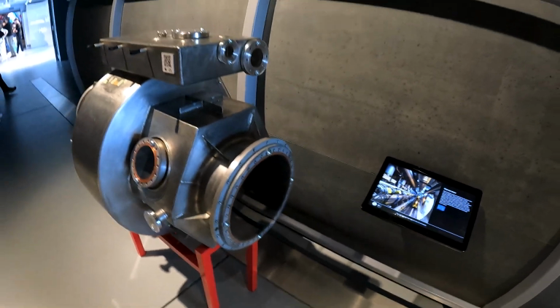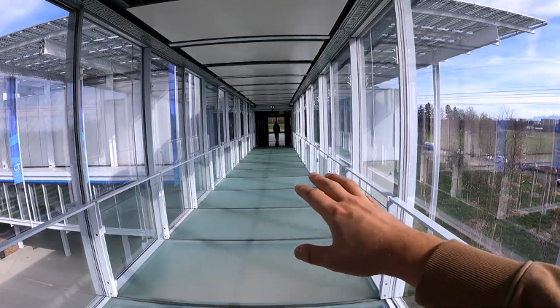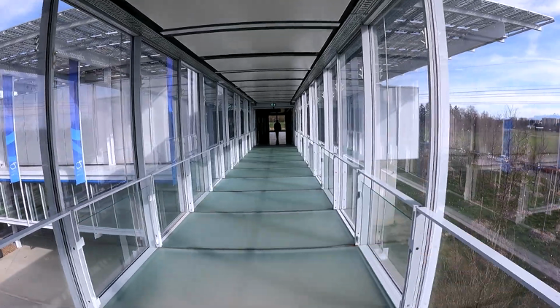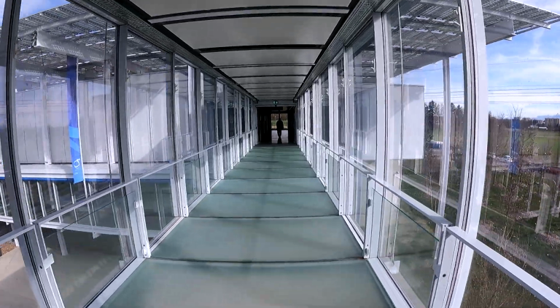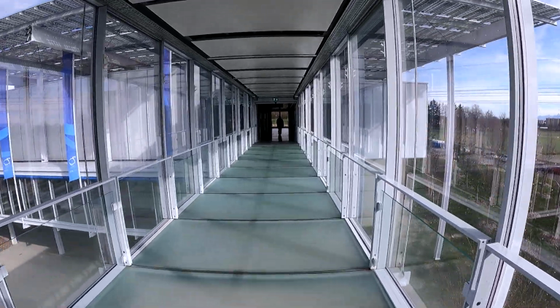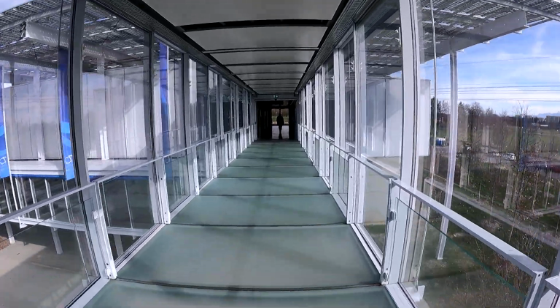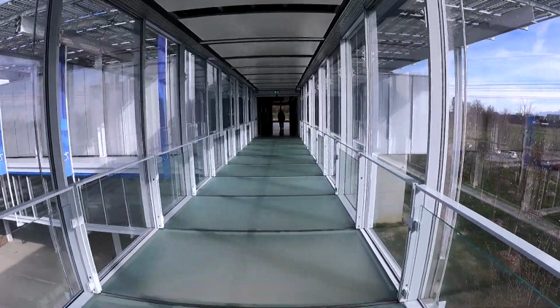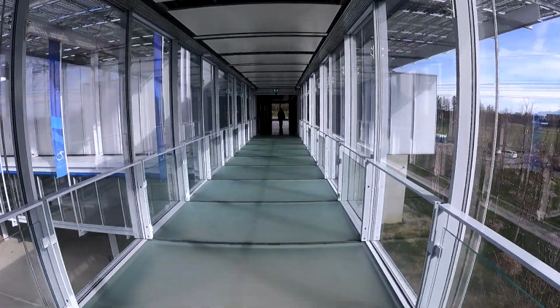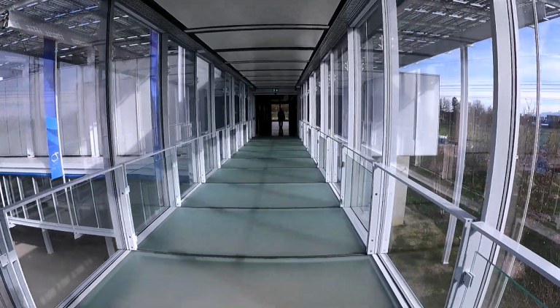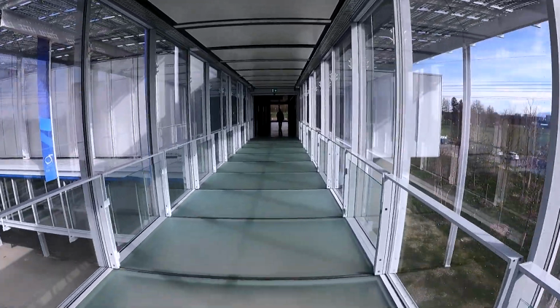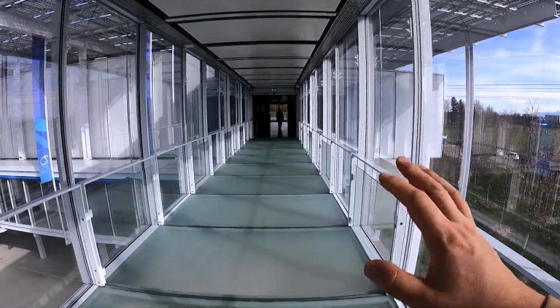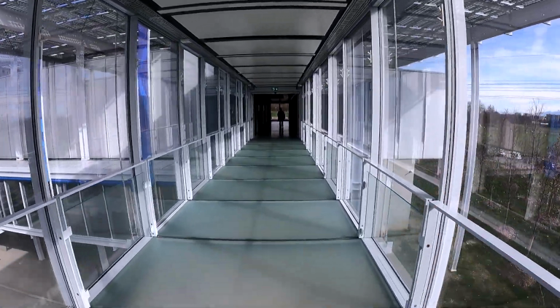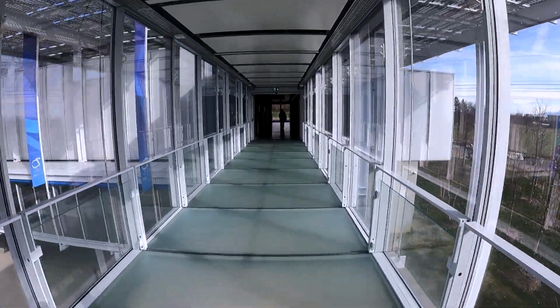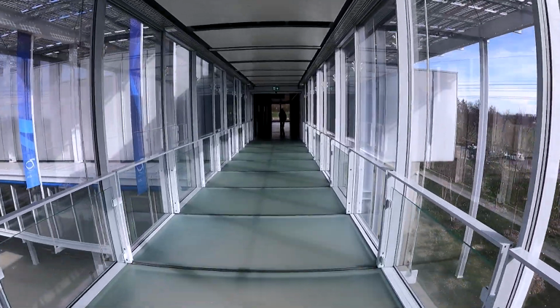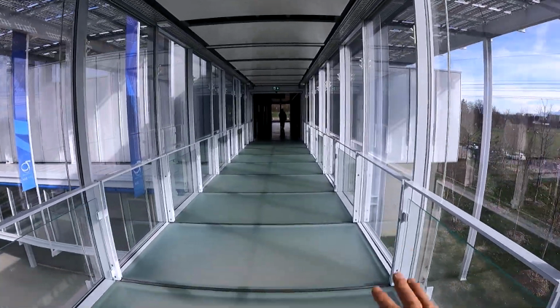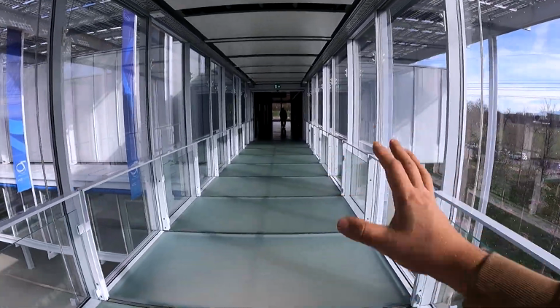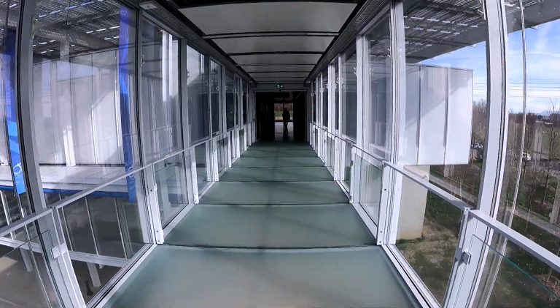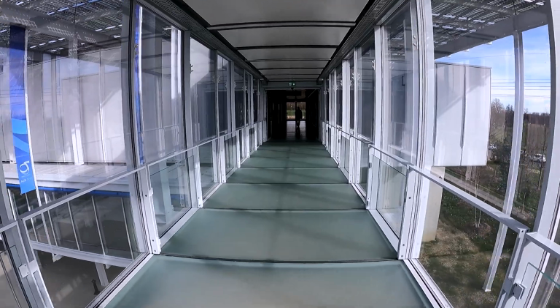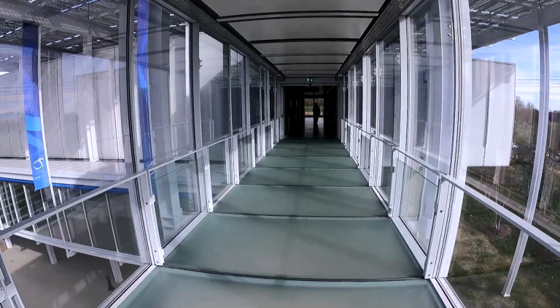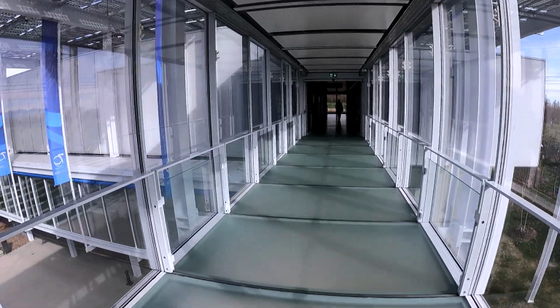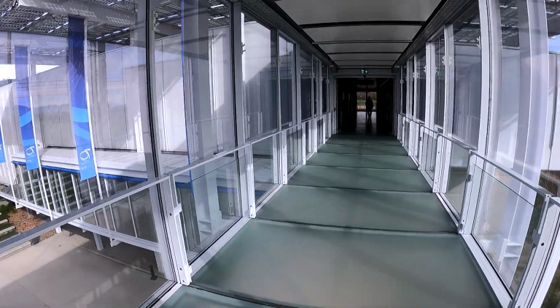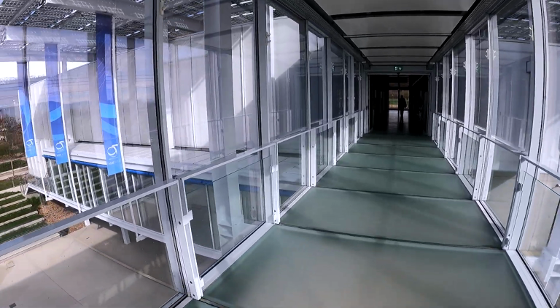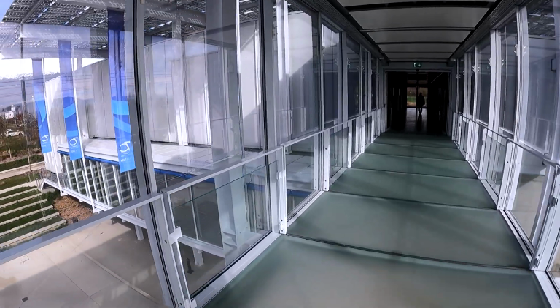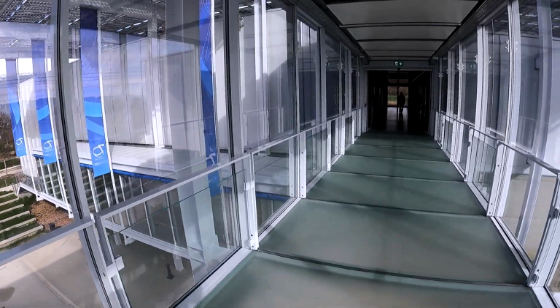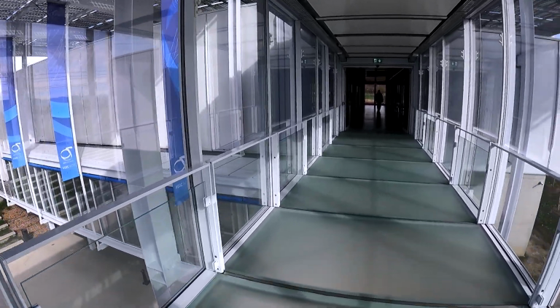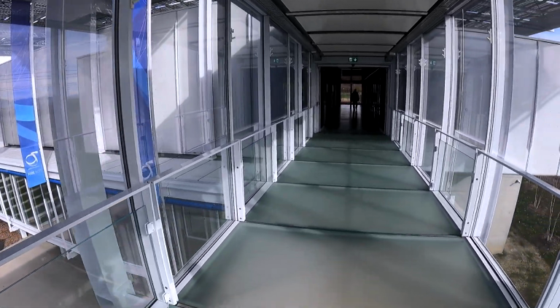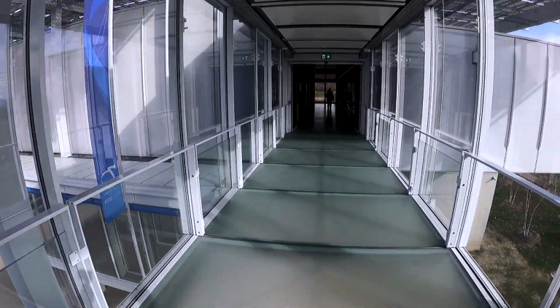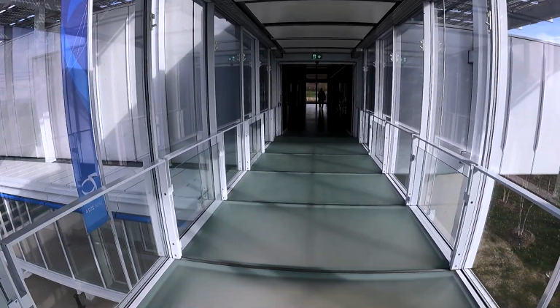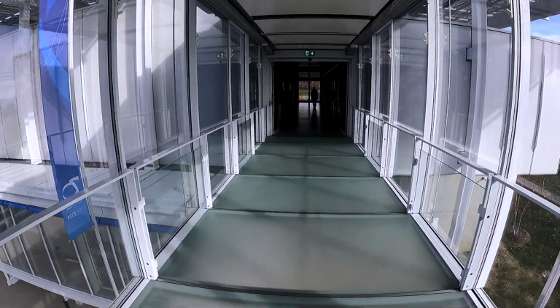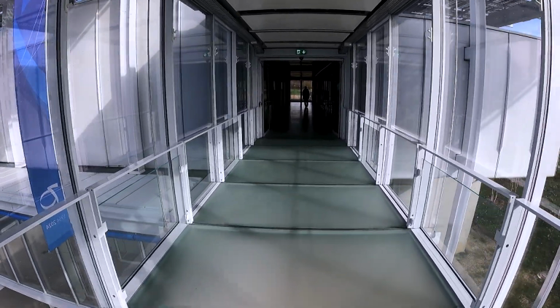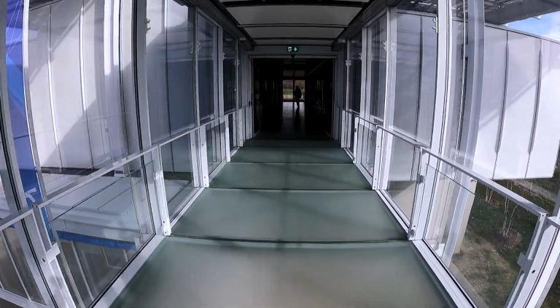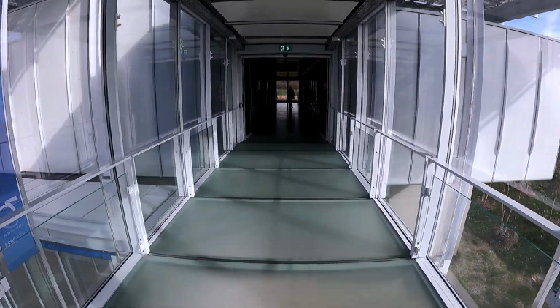This is the last part of the expo. This is the auditorium. Let's check it out.